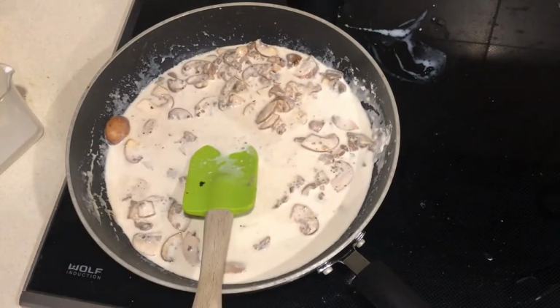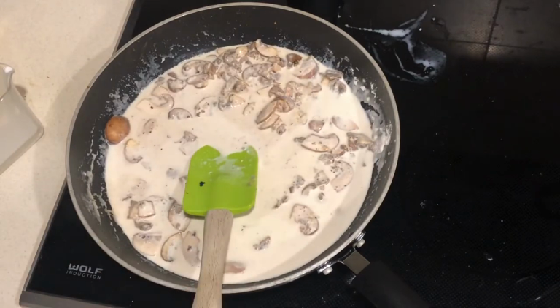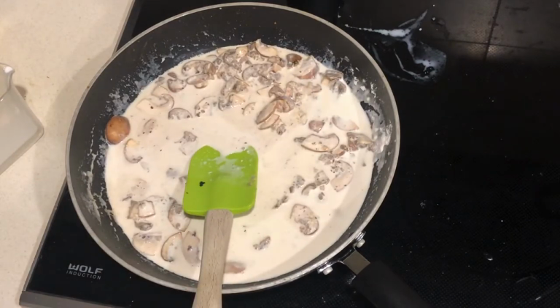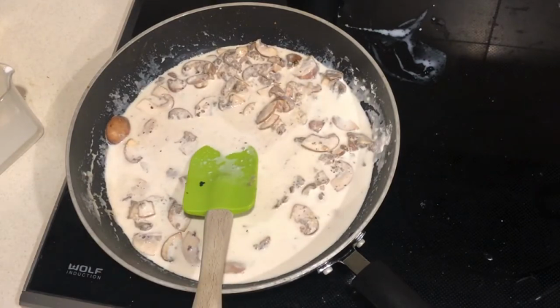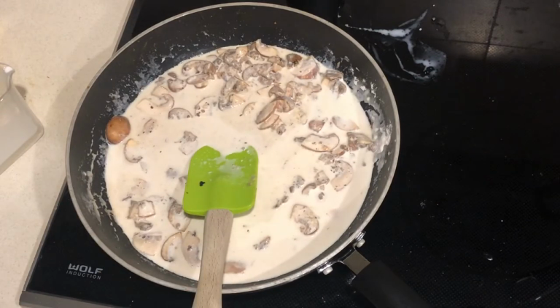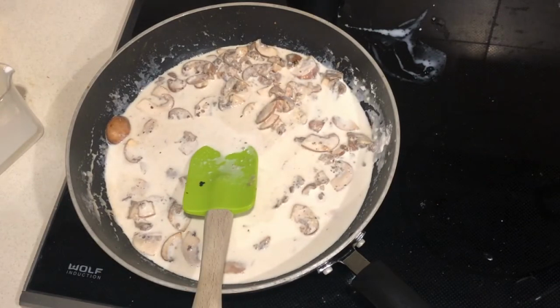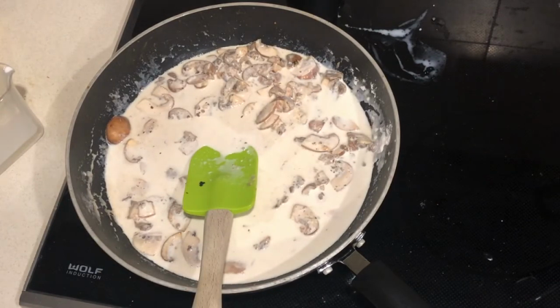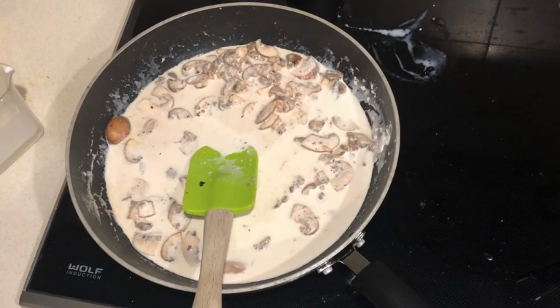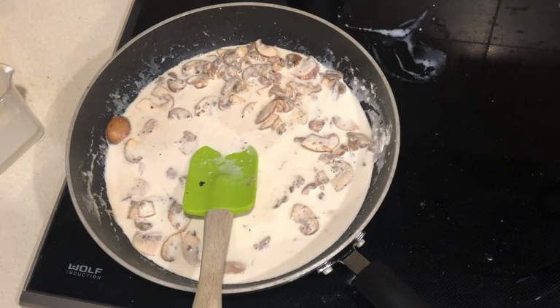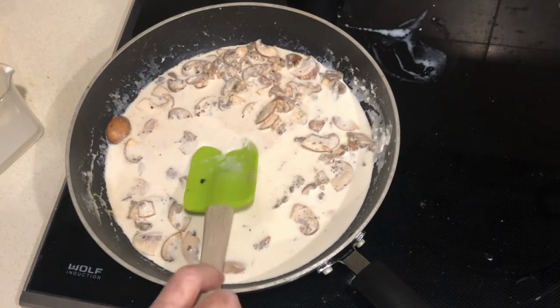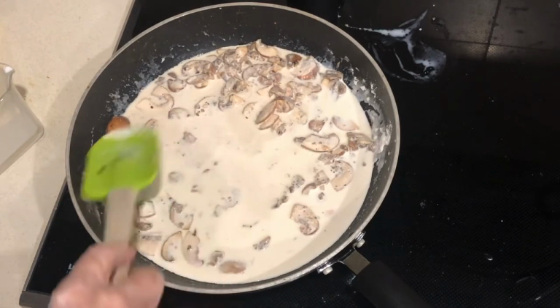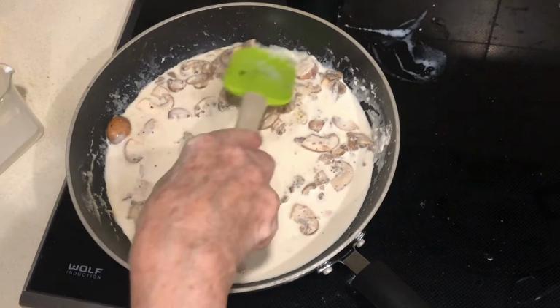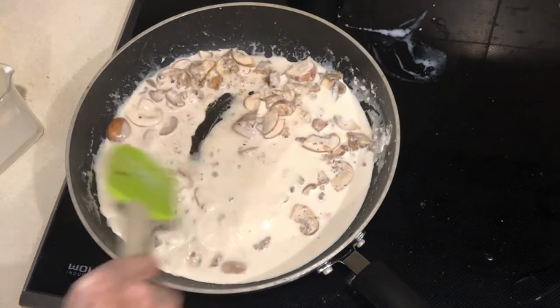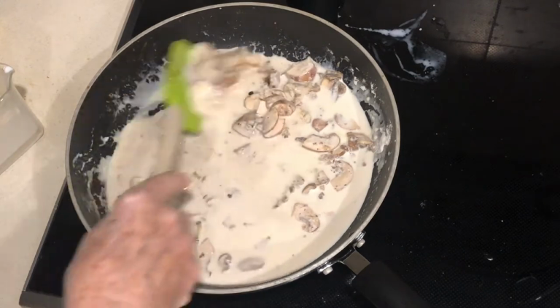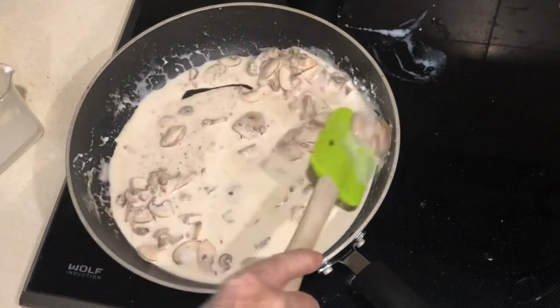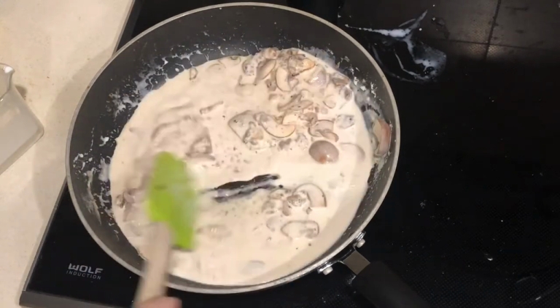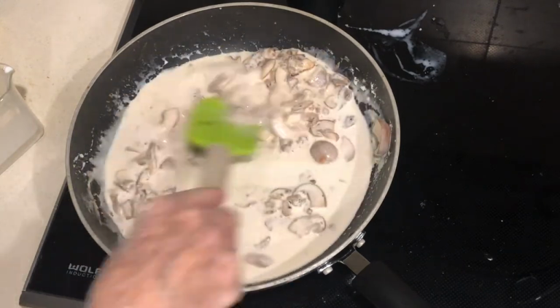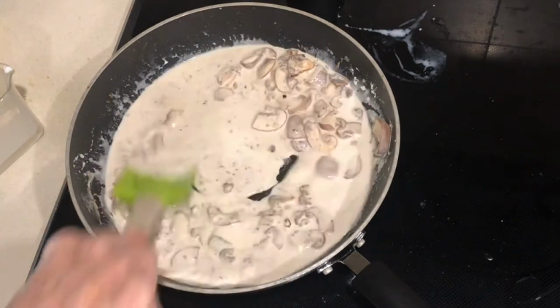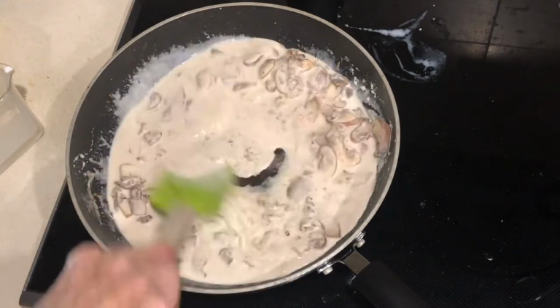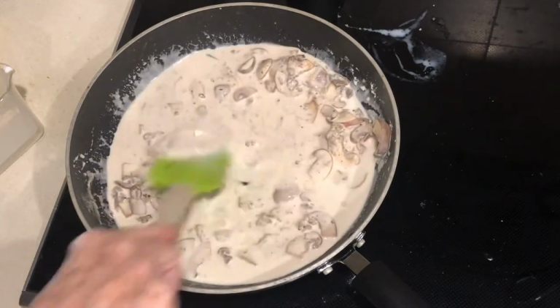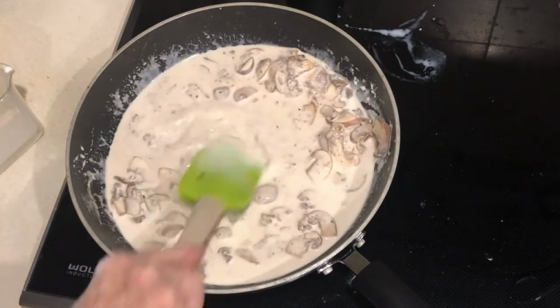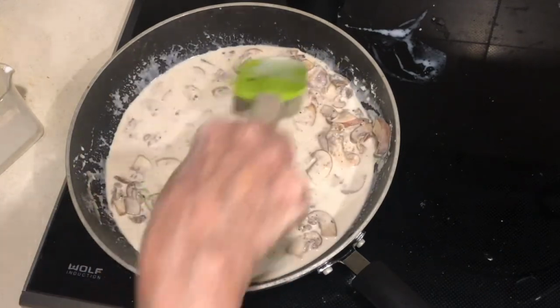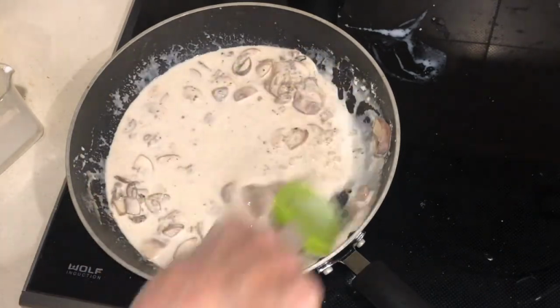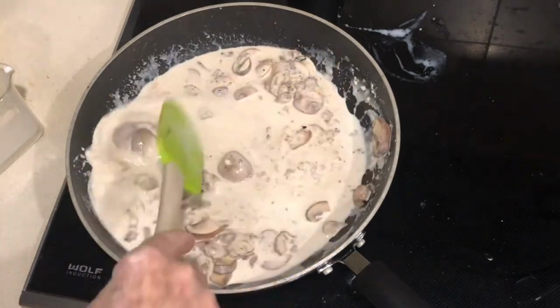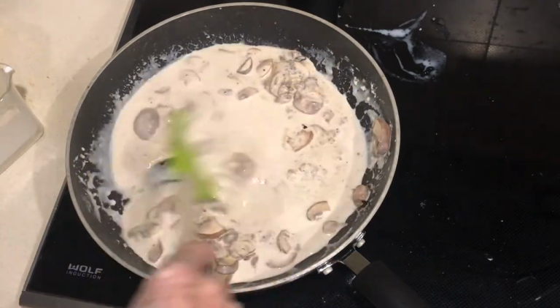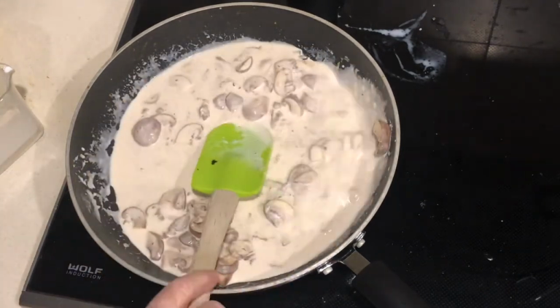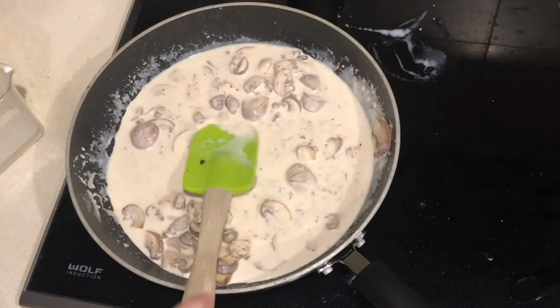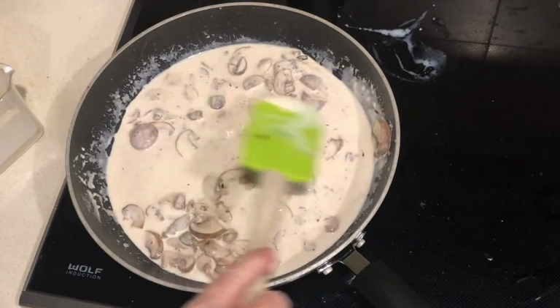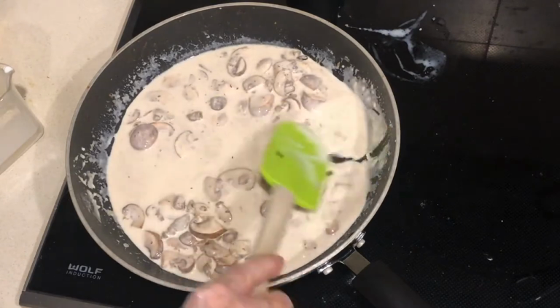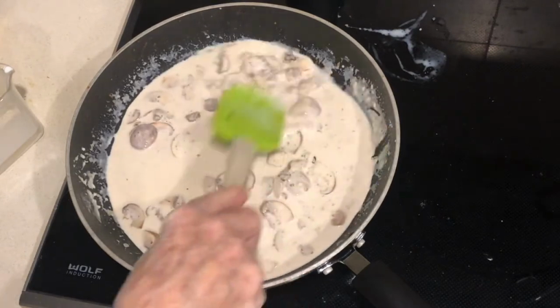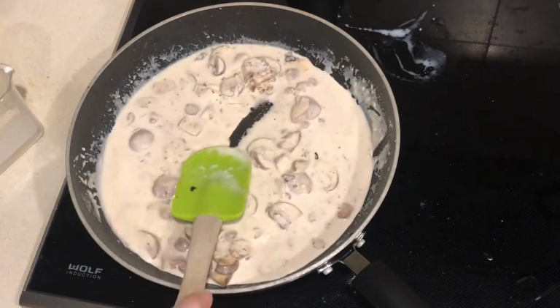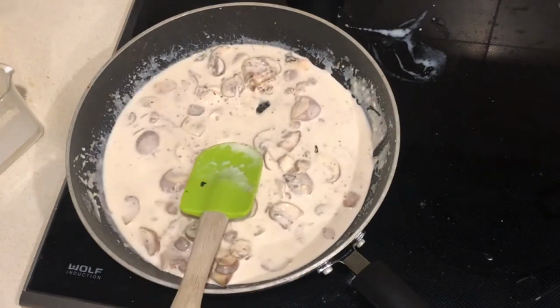And voila, you've got the best sauce ever. This is going to go with my delicious meatballs. I hope you enjoy this — you'll be able to get the full recipe on my website. Have a great day!